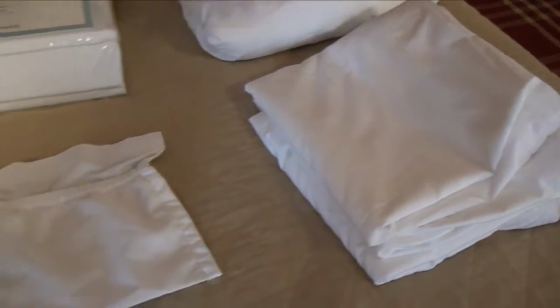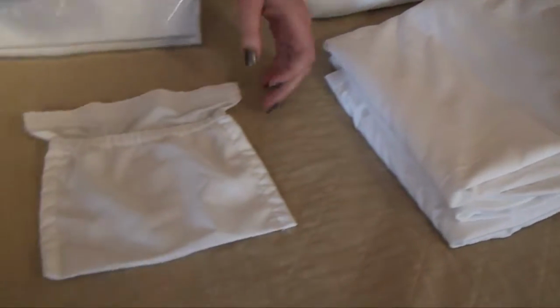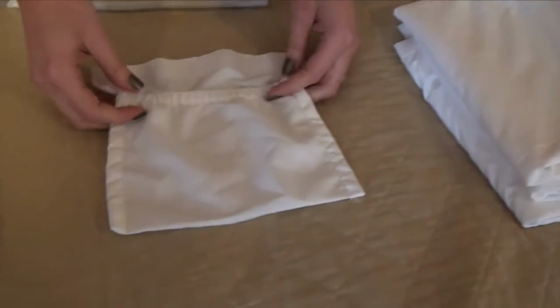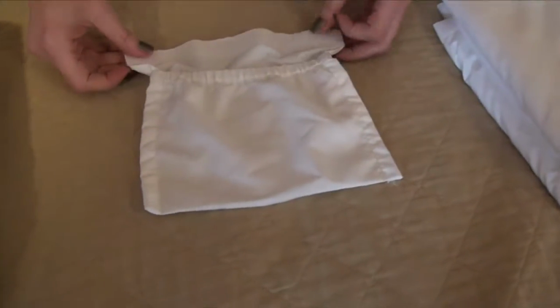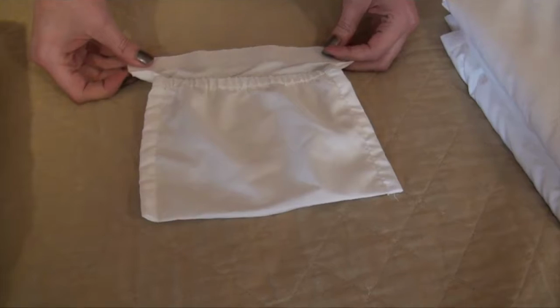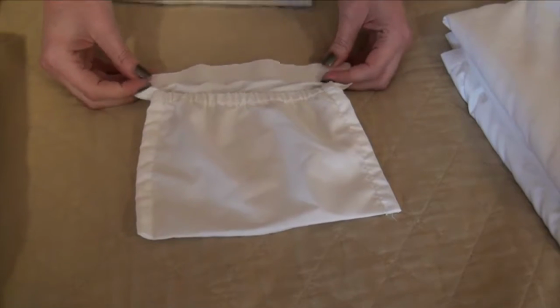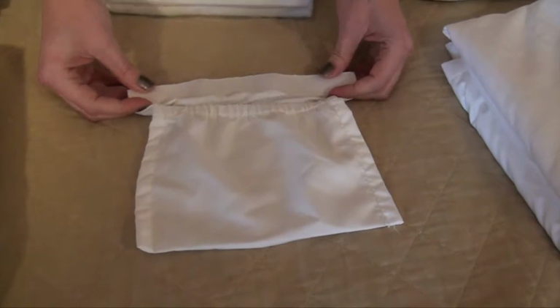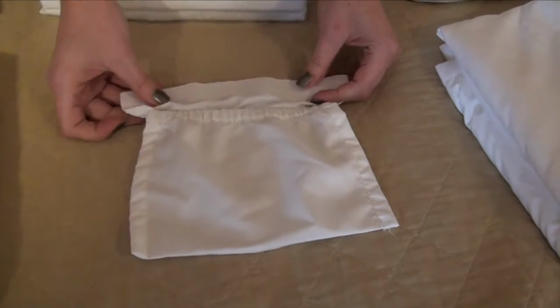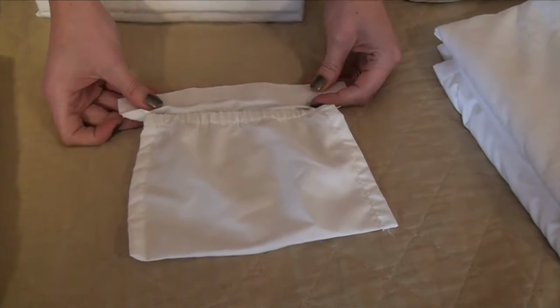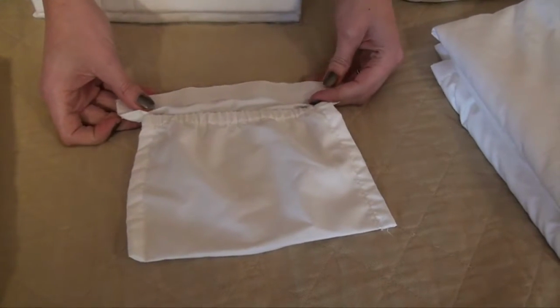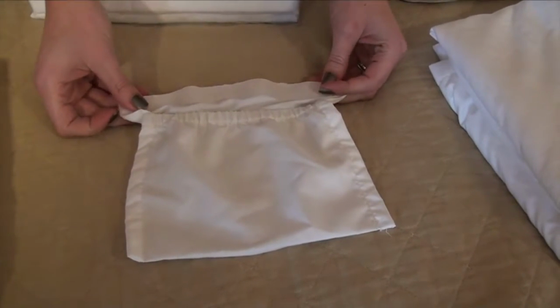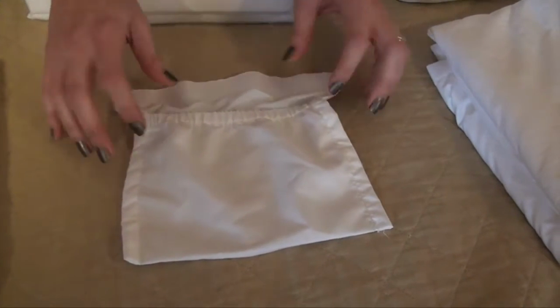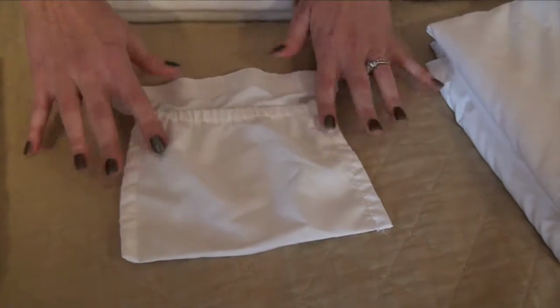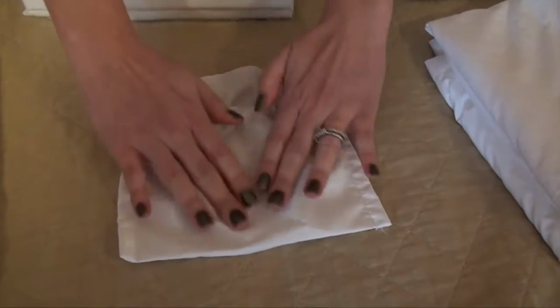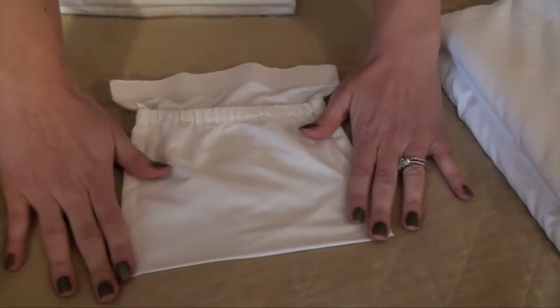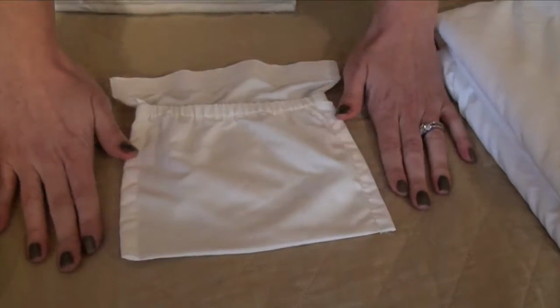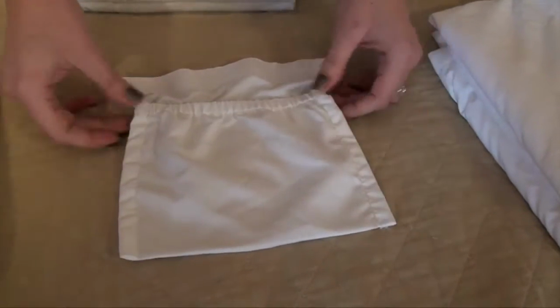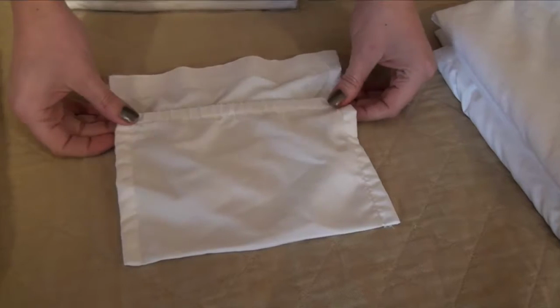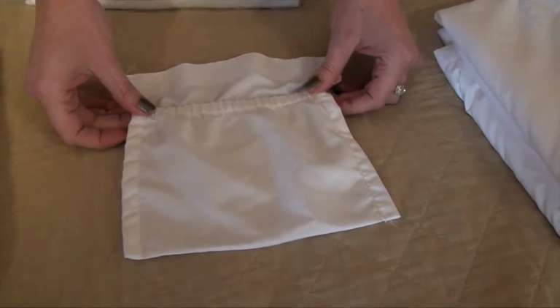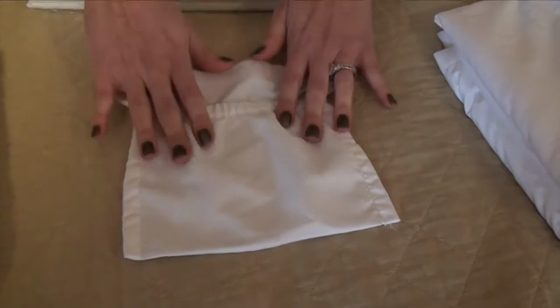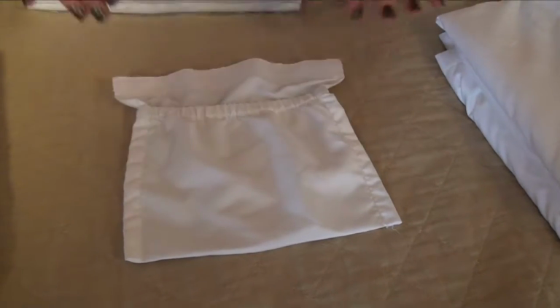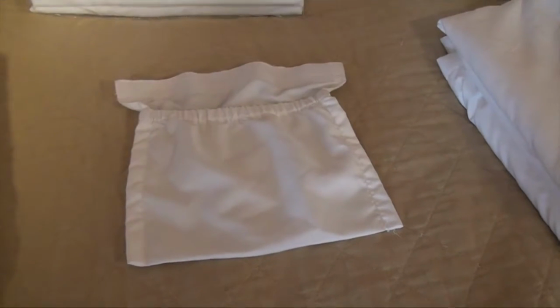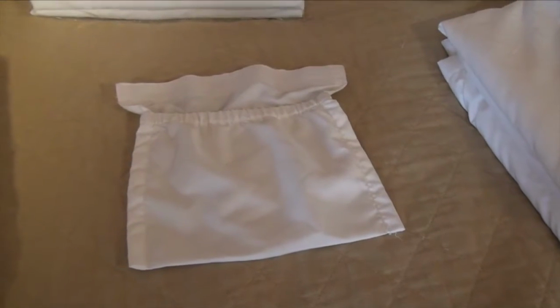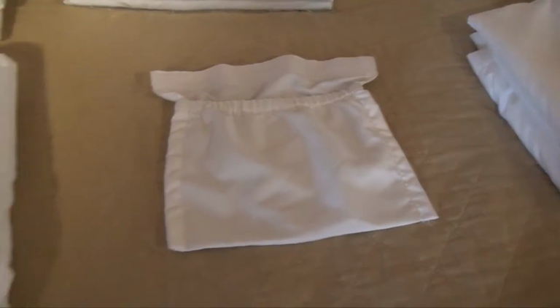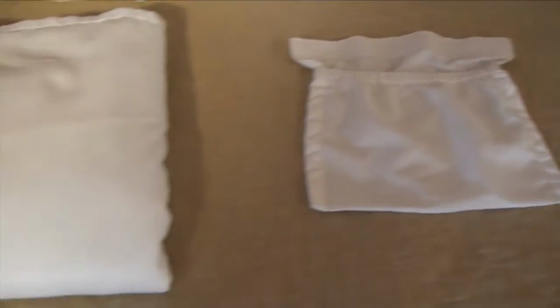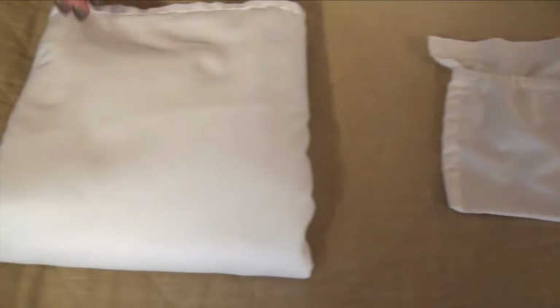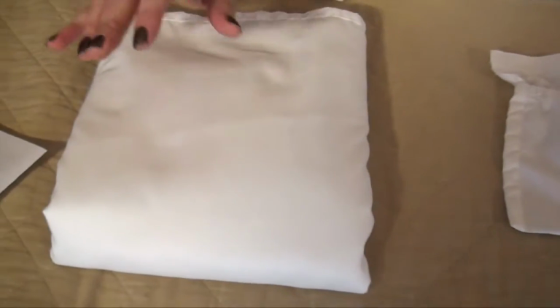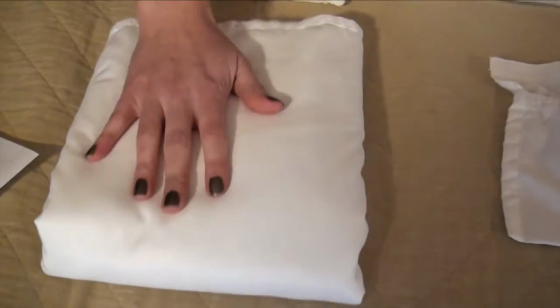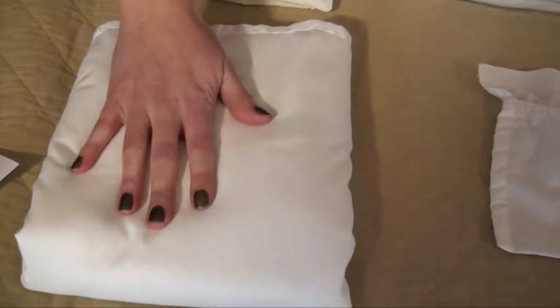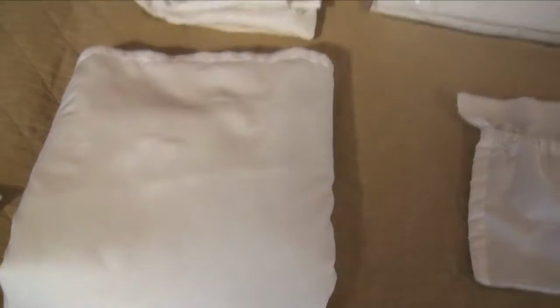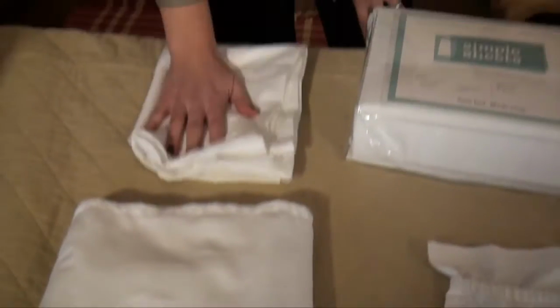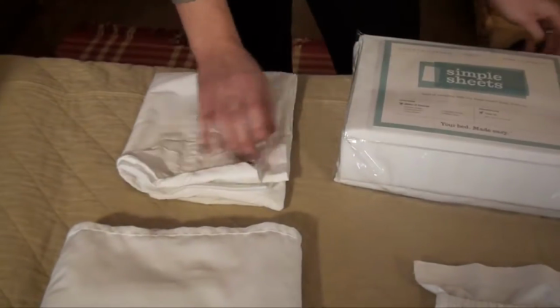A pocket that can also be connected by Velcro to the base sheet, allowing you to have your remote or your cell phone within easy access, as well as a flat sheet and a pillow case.